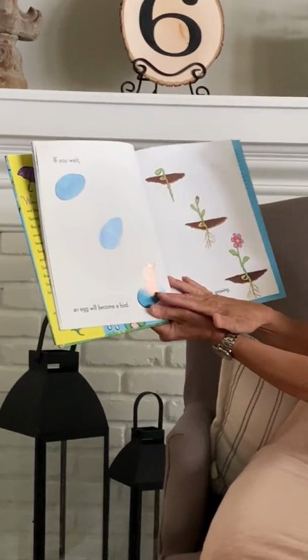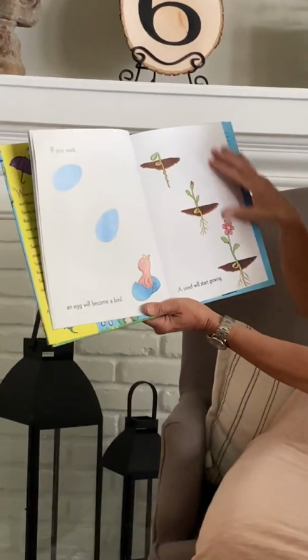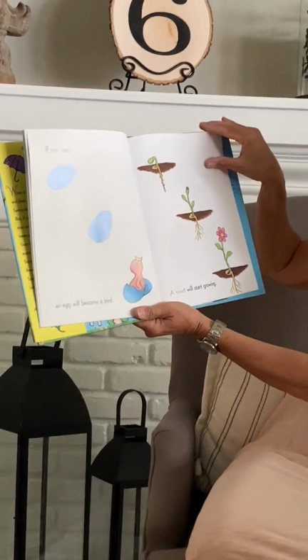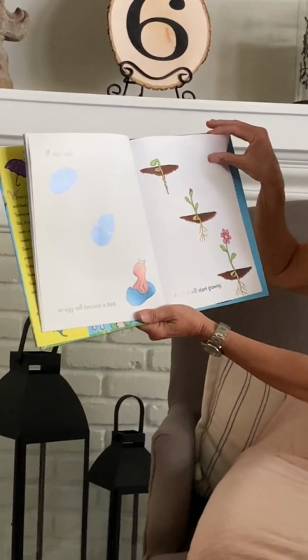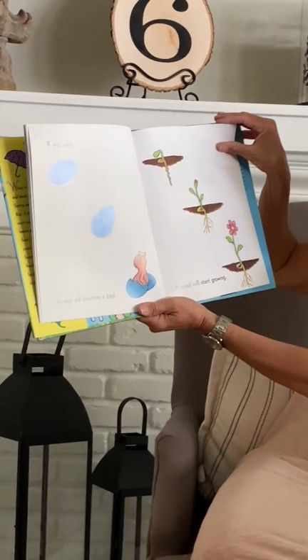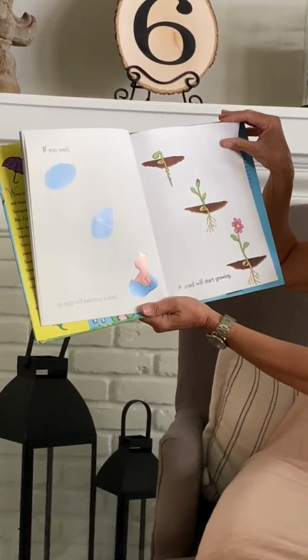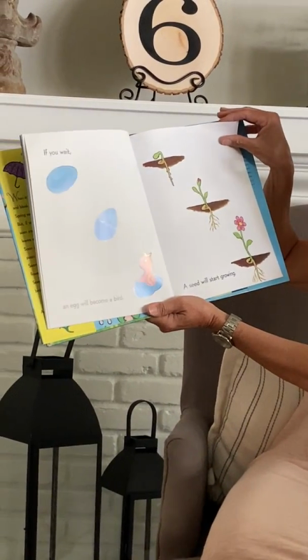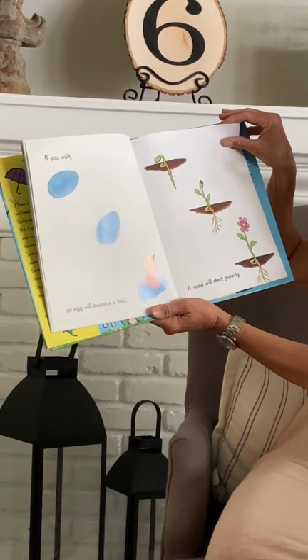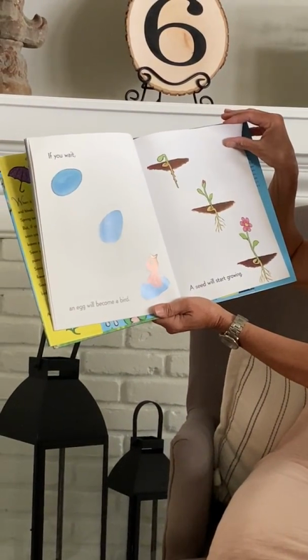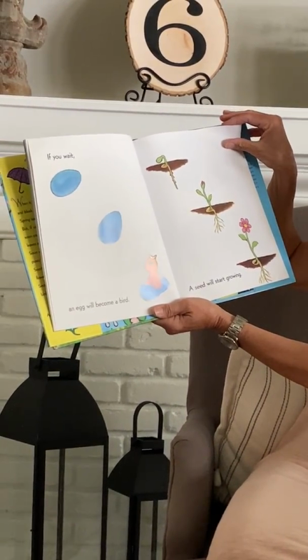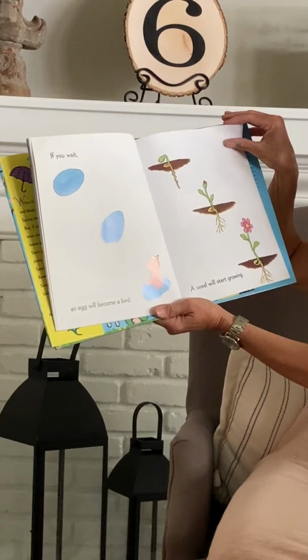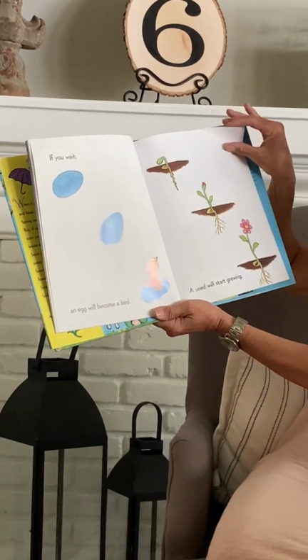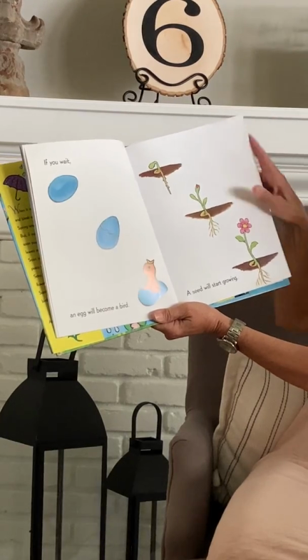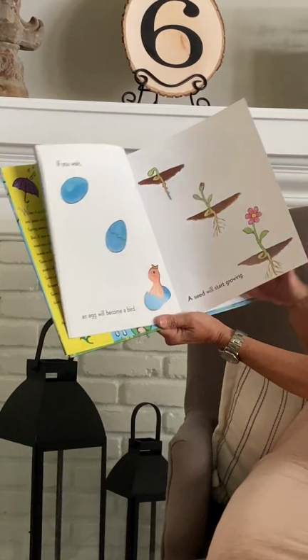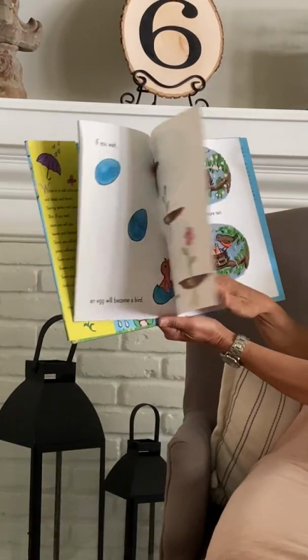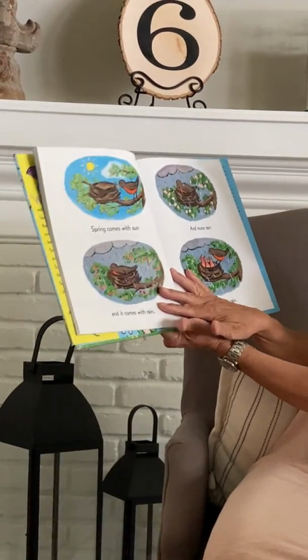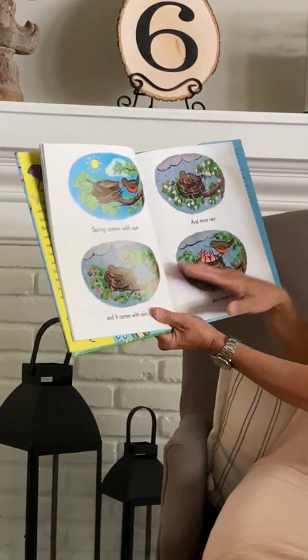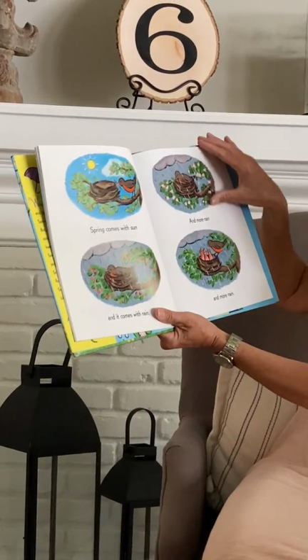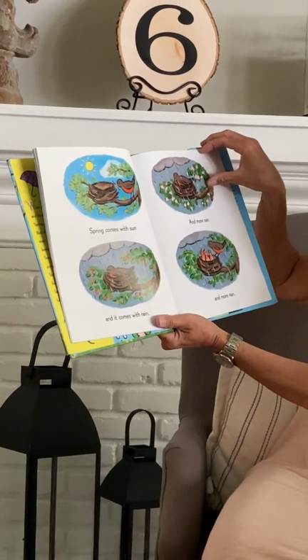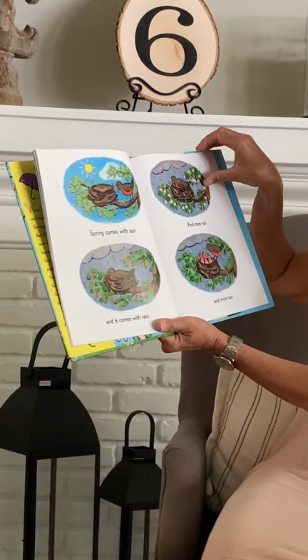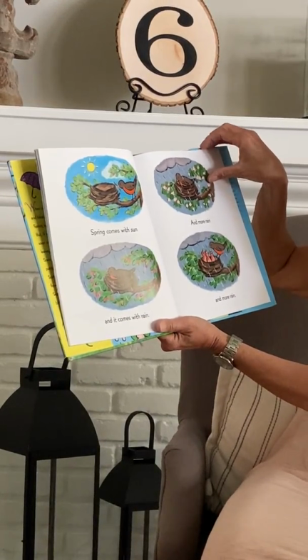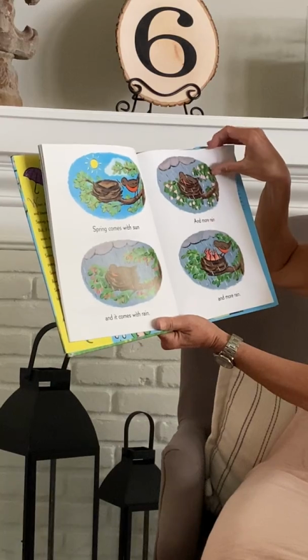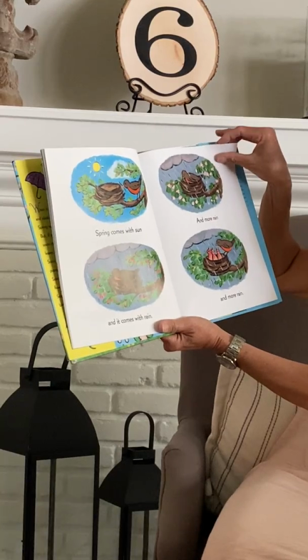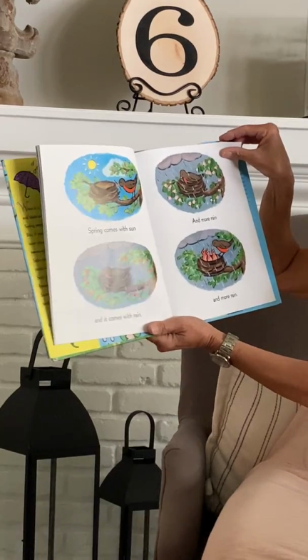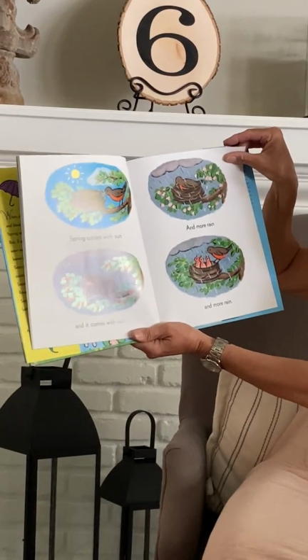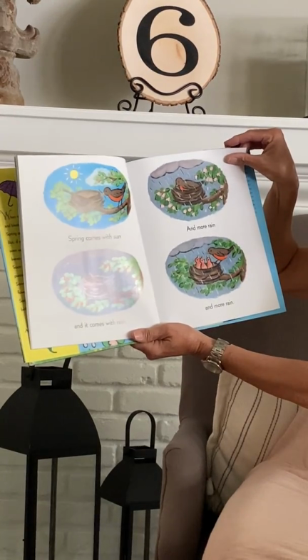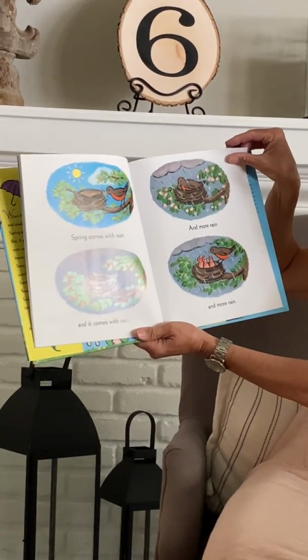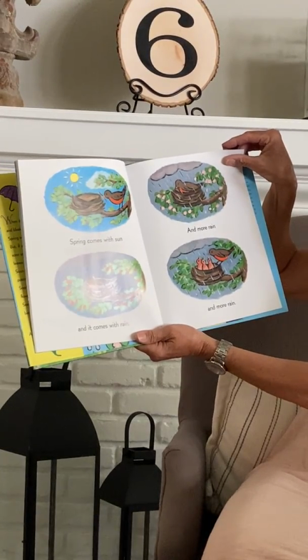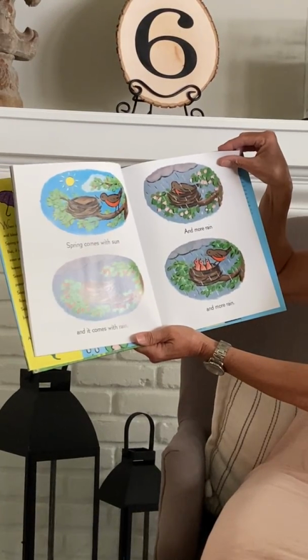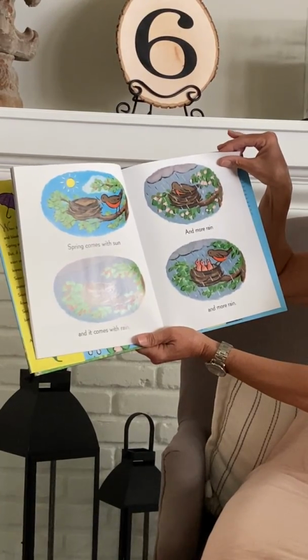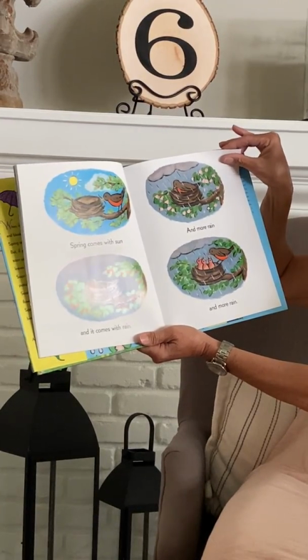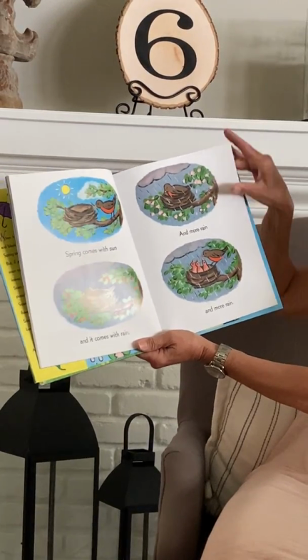If you wait, an egg will become a bird. A seed will start growing. Spring comes with sun and it comes with rain and more rain and more rain.